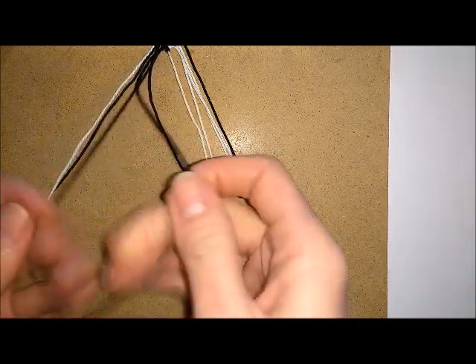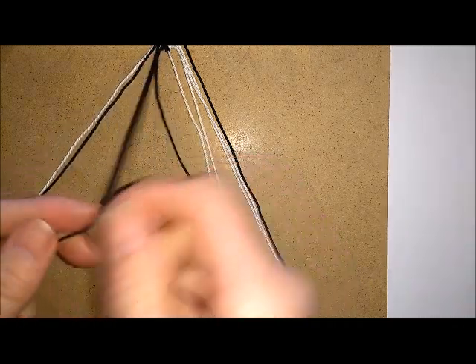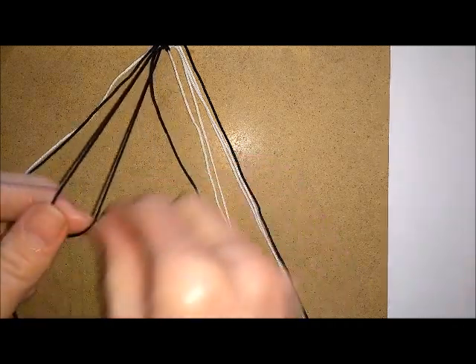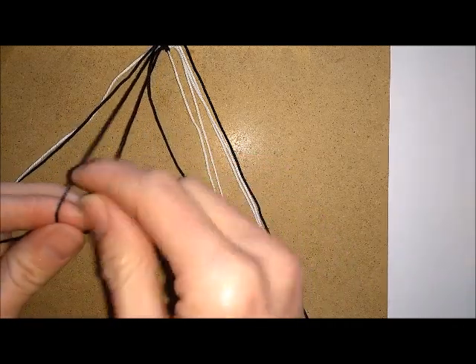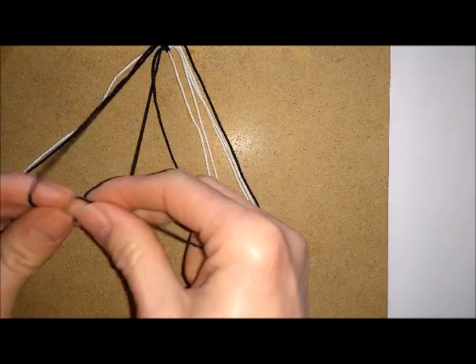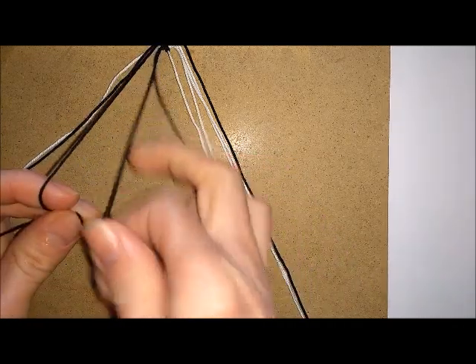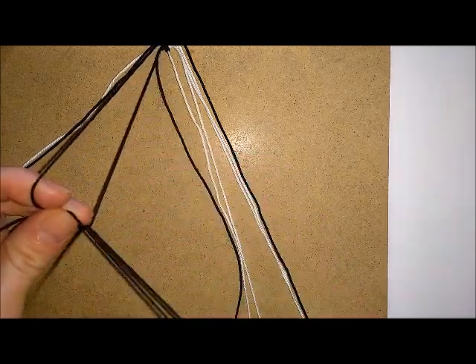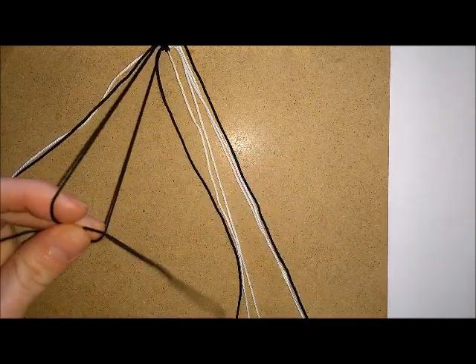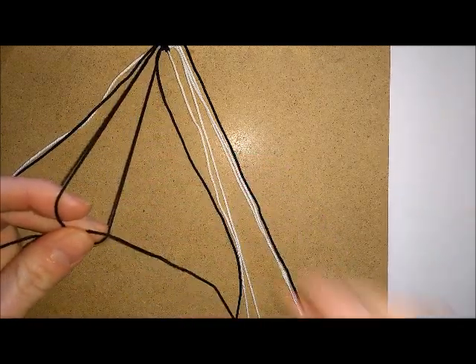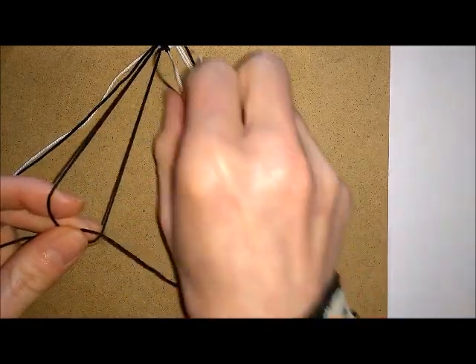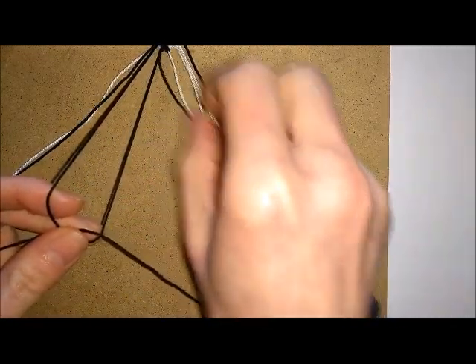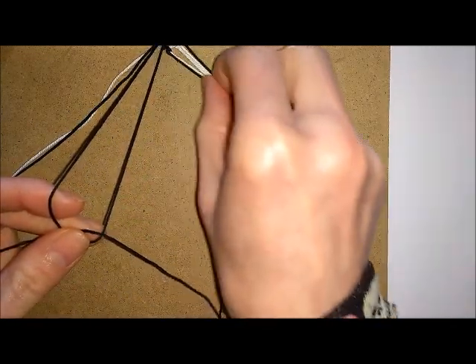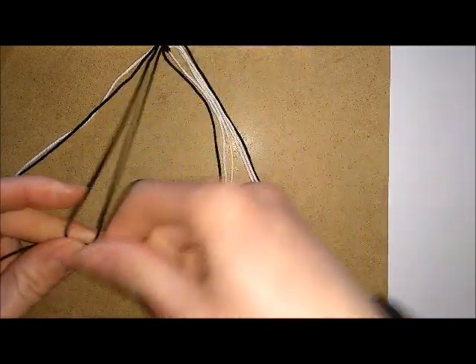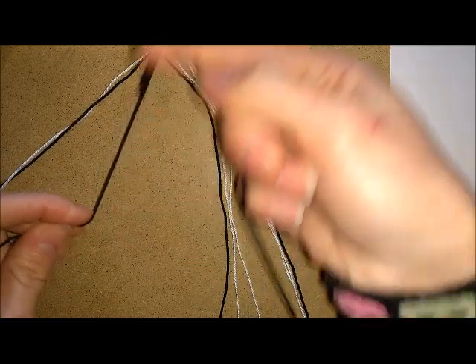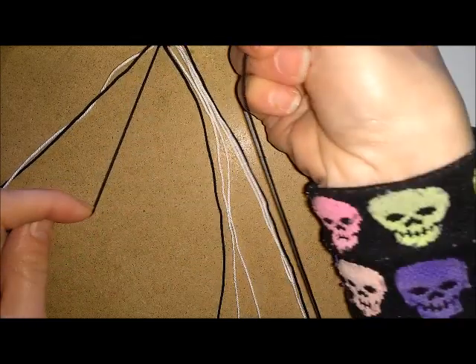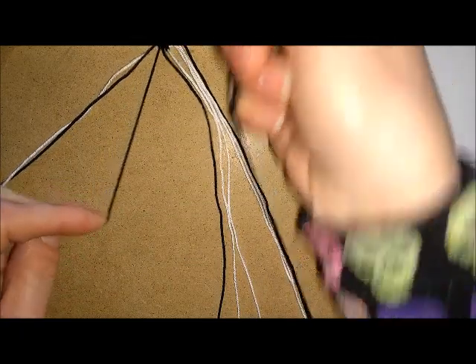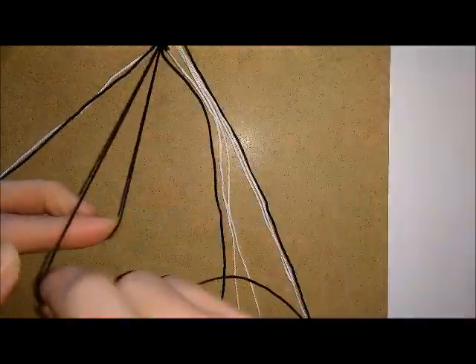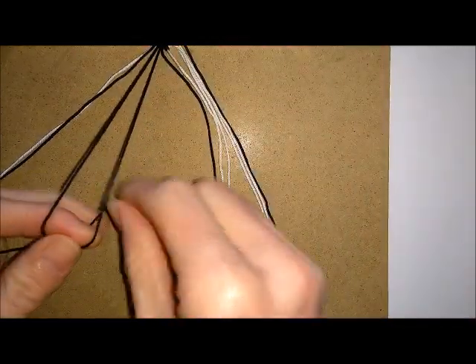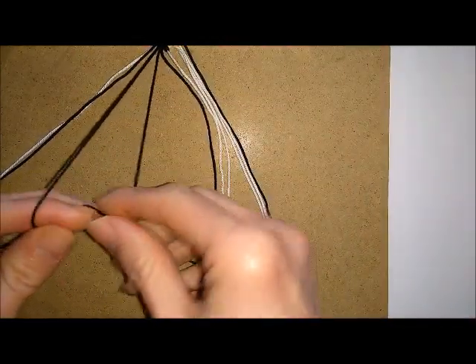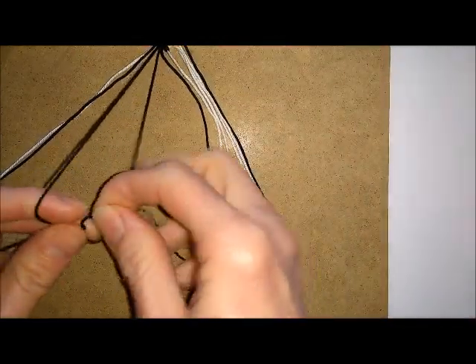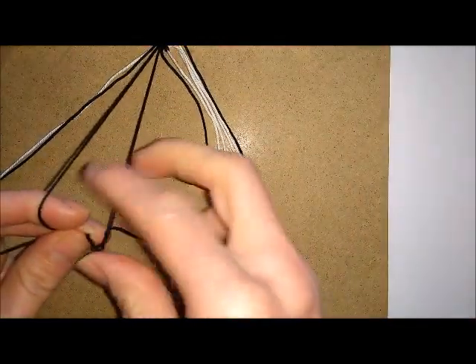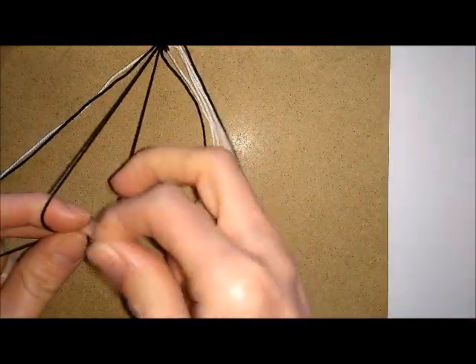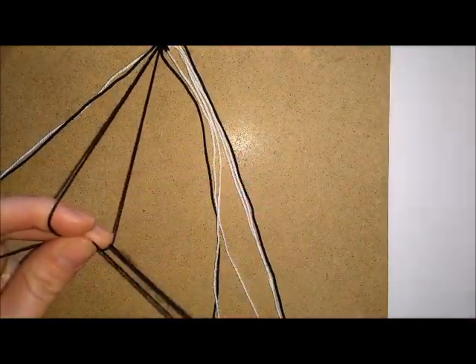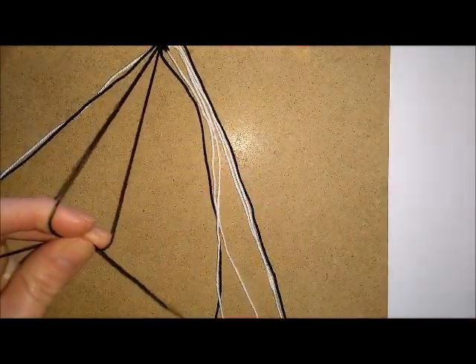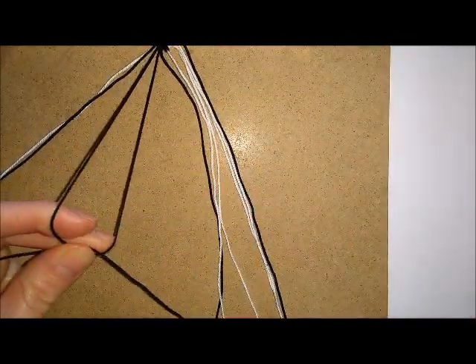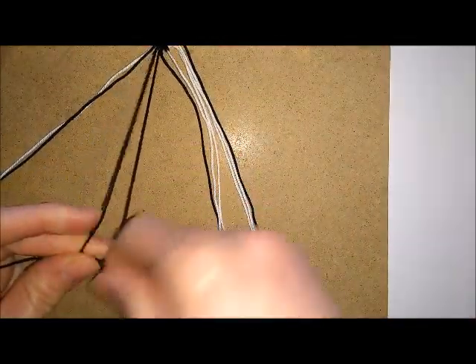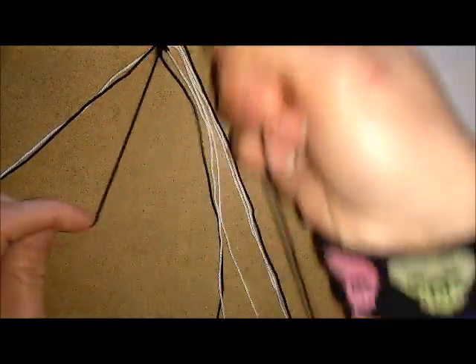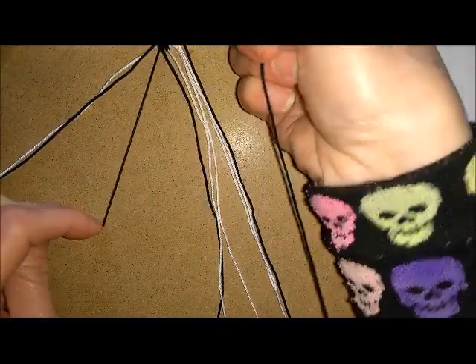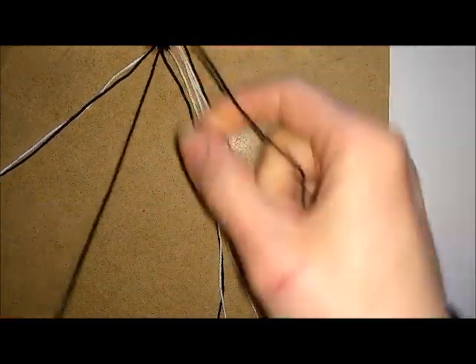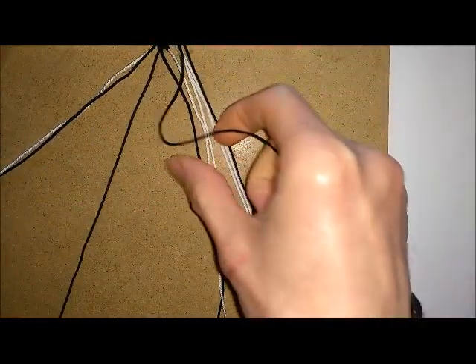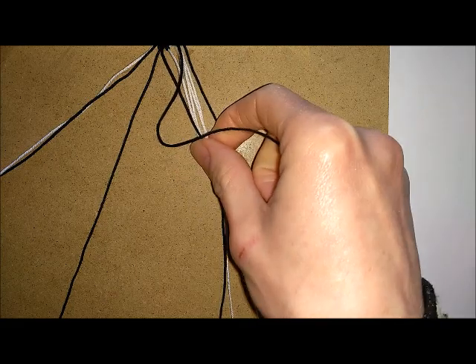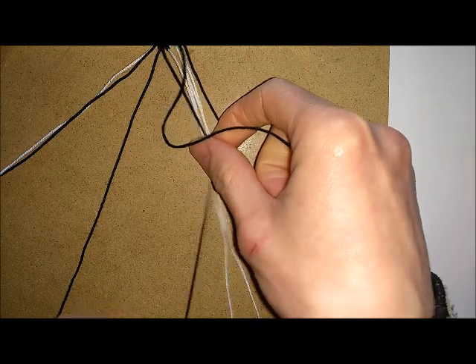Then taking your next colour in the sequence, do the same thing again — always knot in towards the centre when you're going over the same colour, and then switching positions for your second knot when you're in the centre.